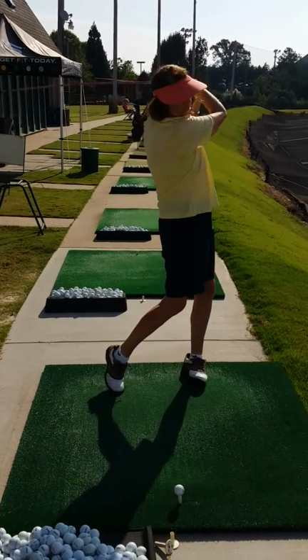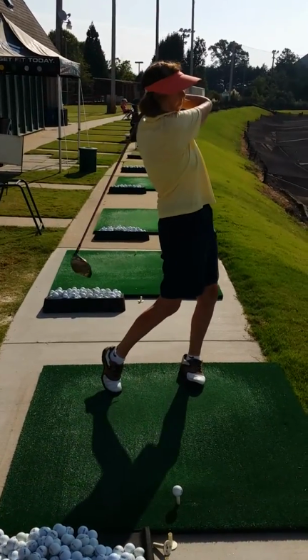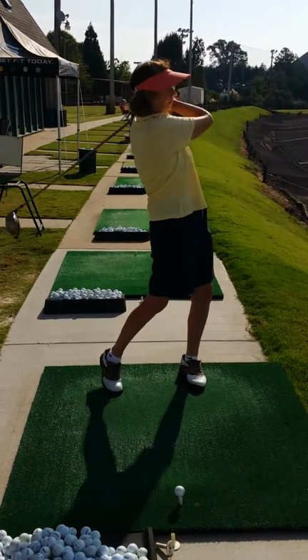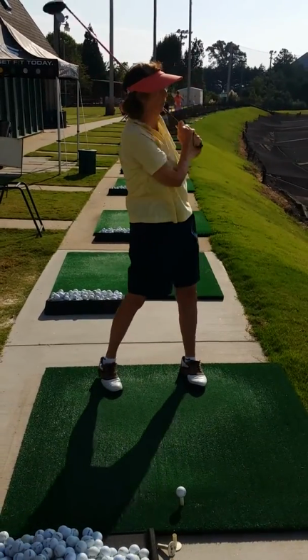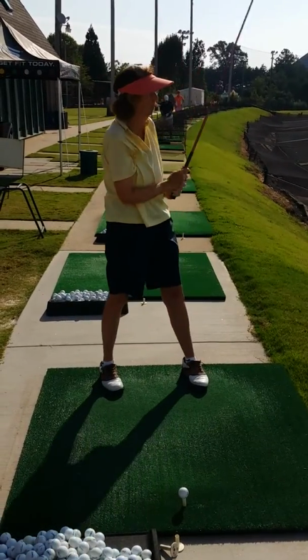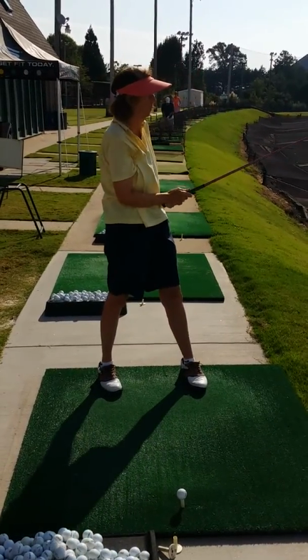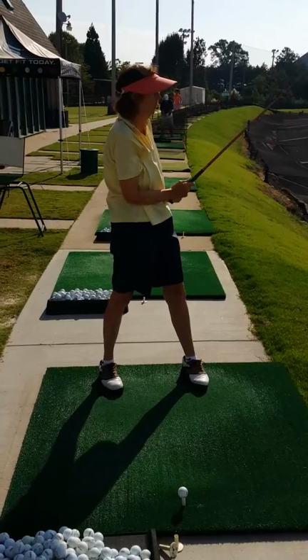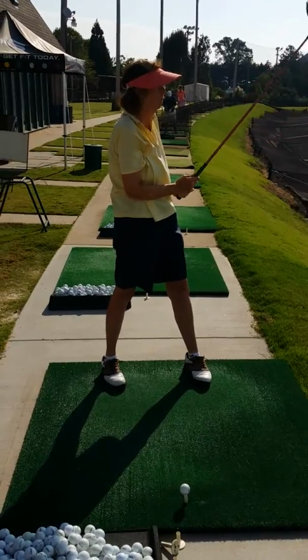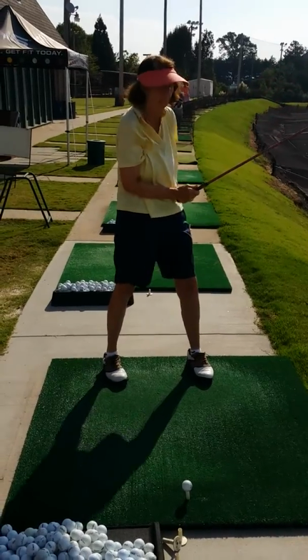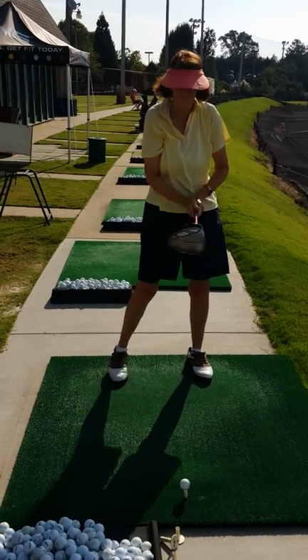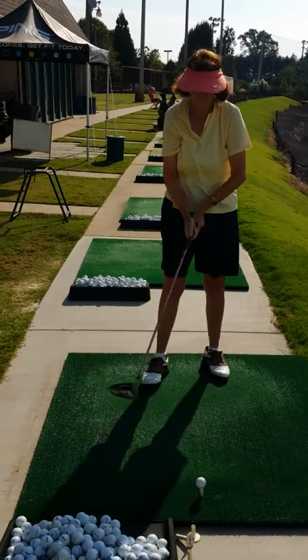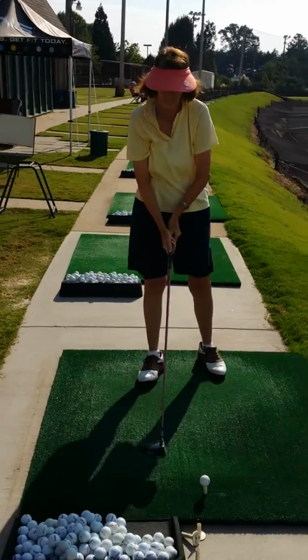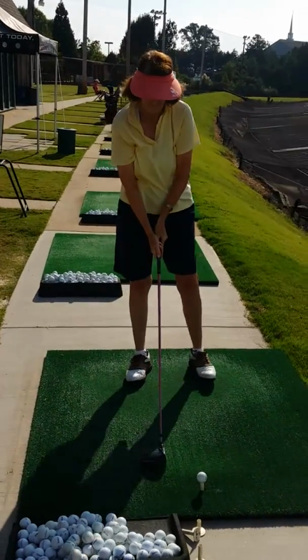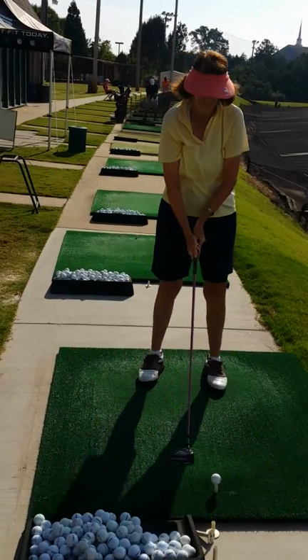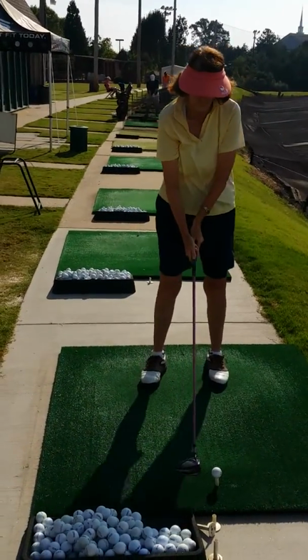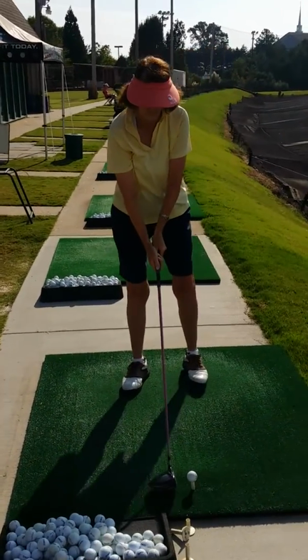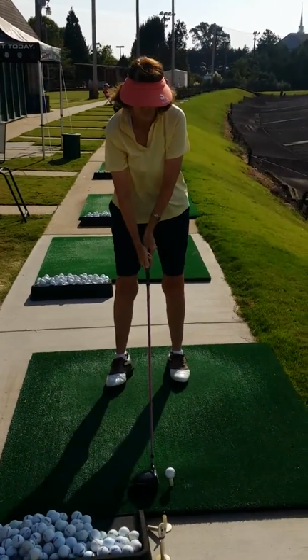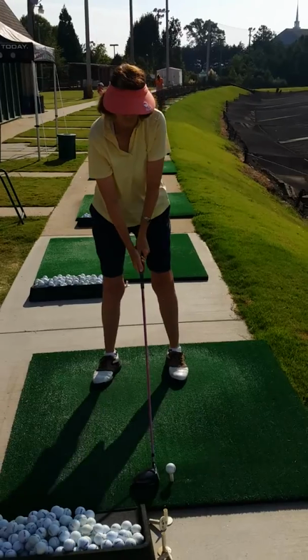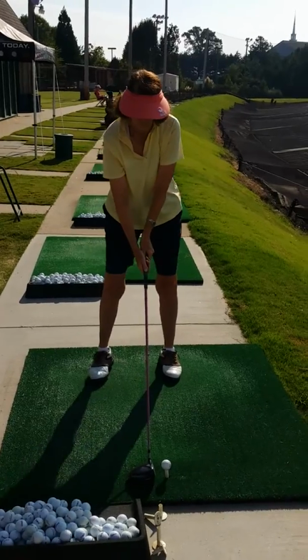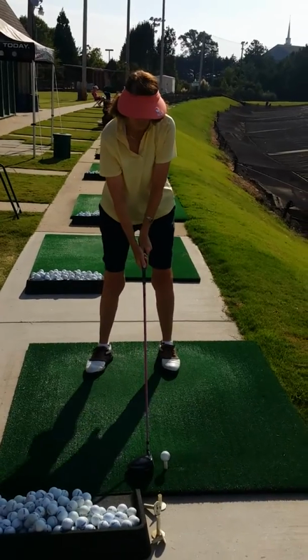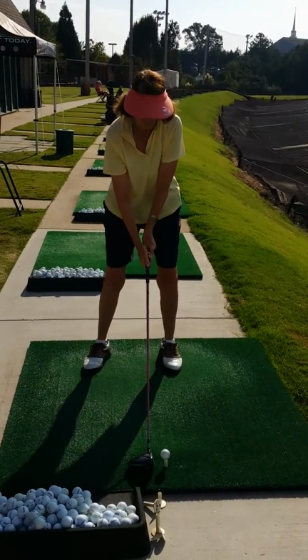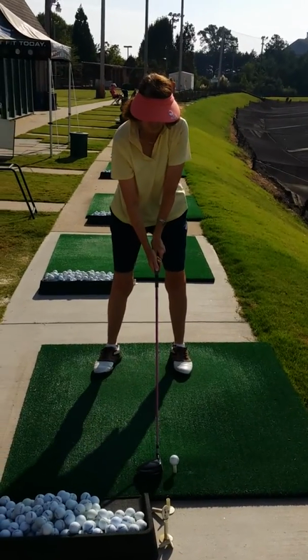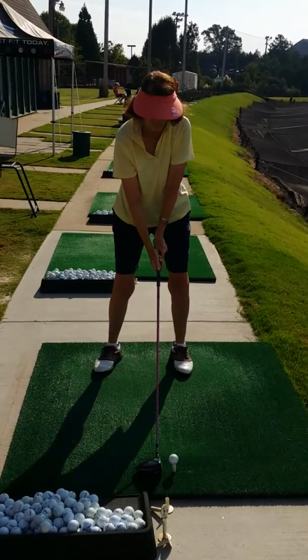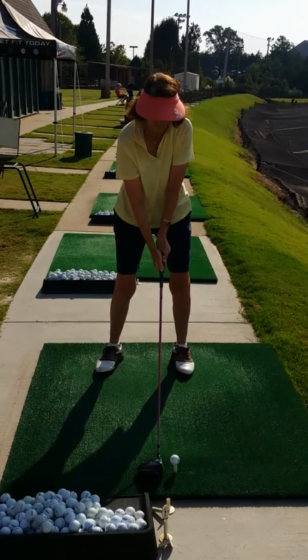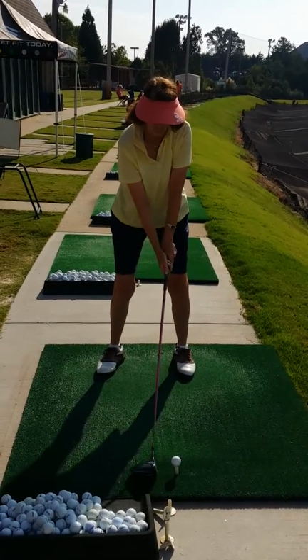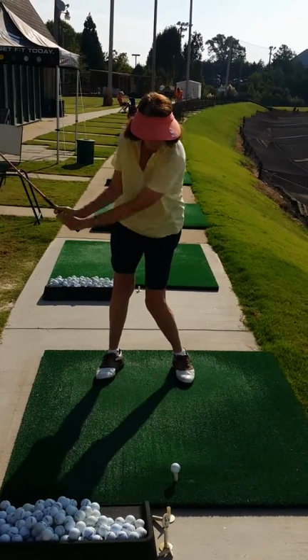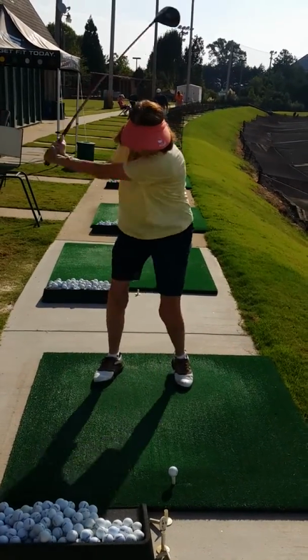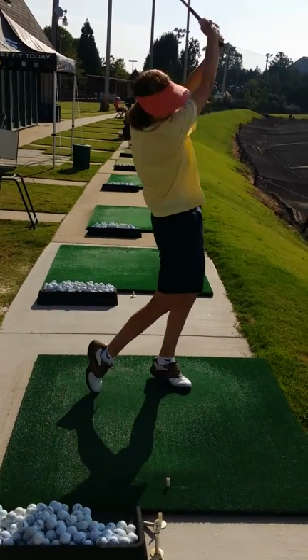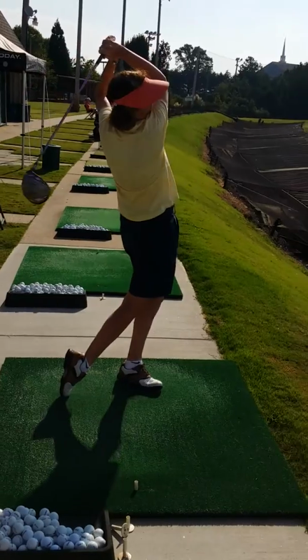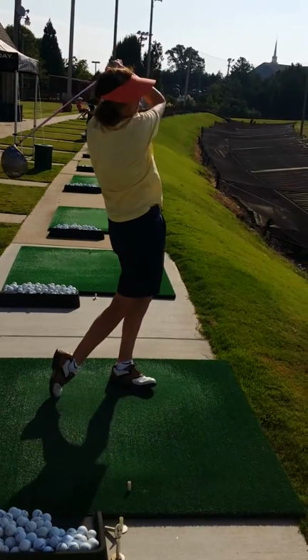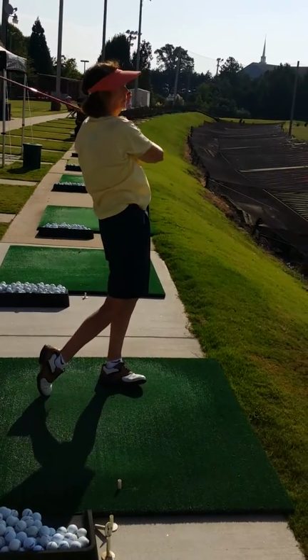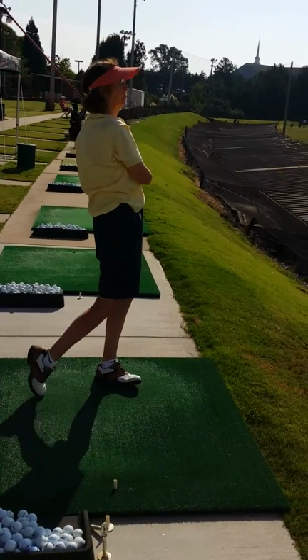The key is that we're trying to add loft. To add loft, we have to have the knuckles more under so the palm can be facing more up to get the loft back on the face. Go ahead, Paddy. Pretty good.